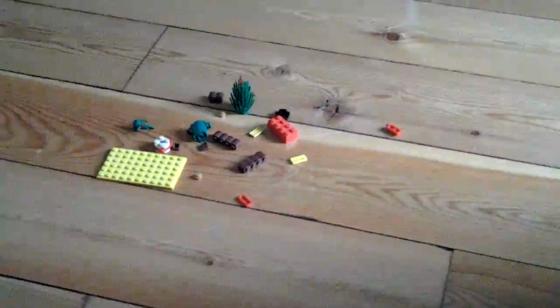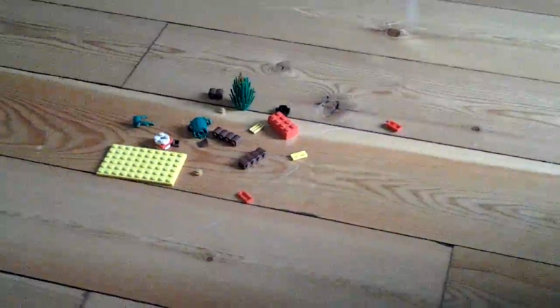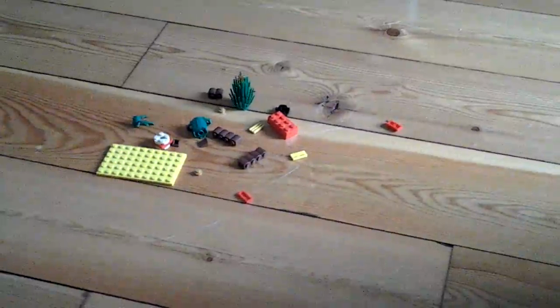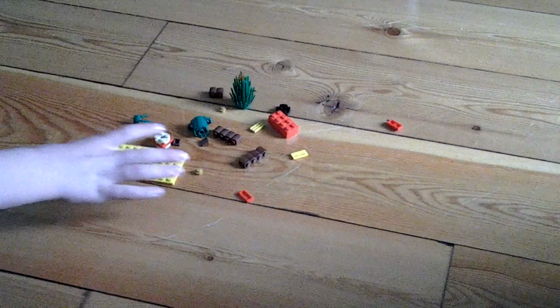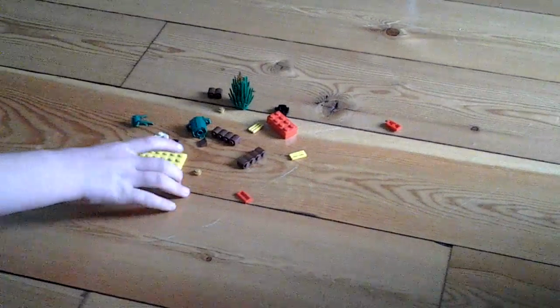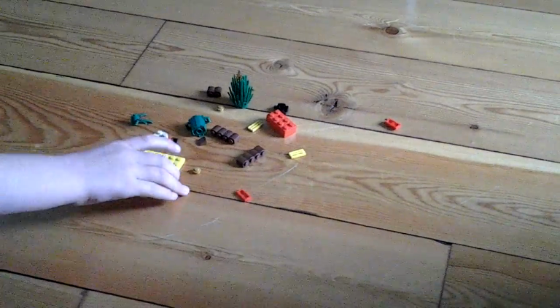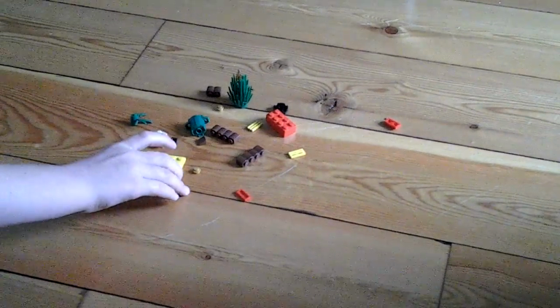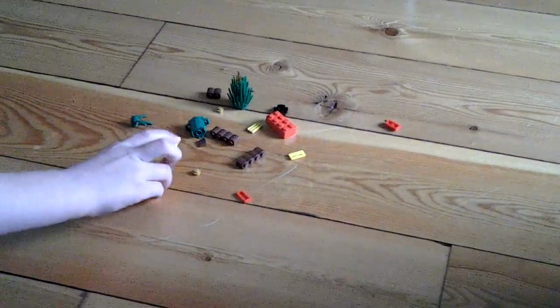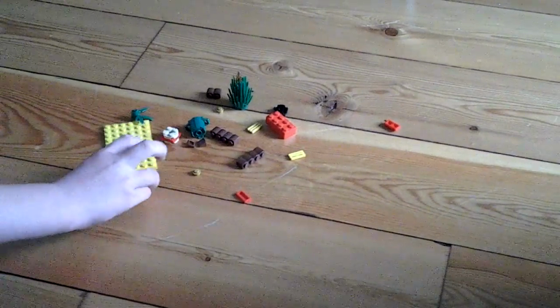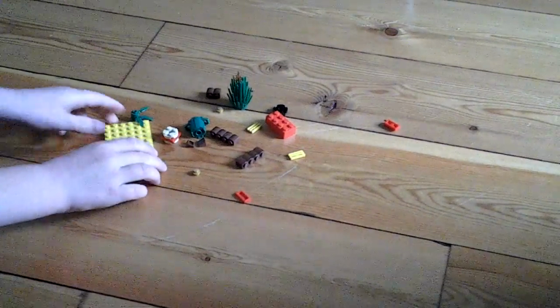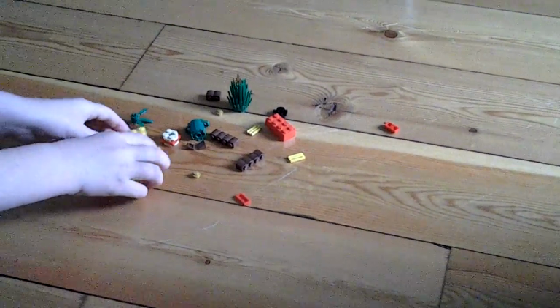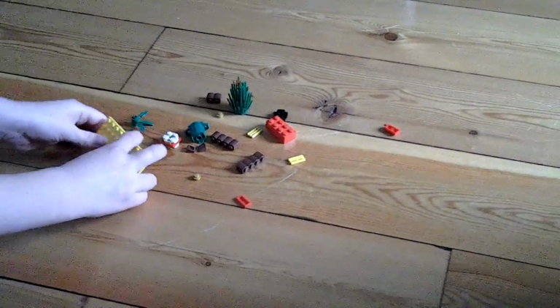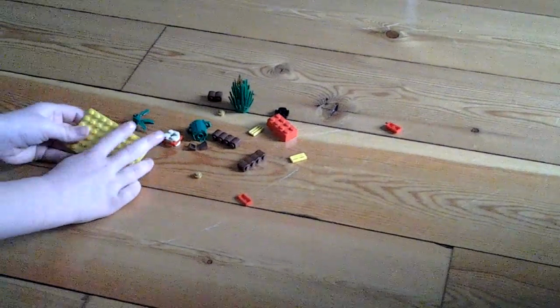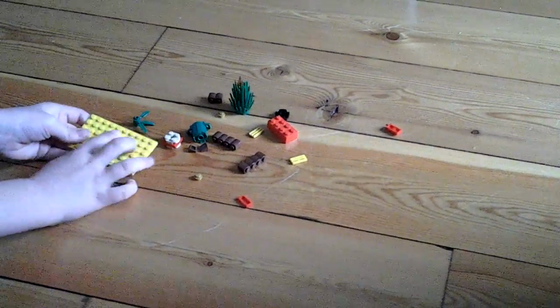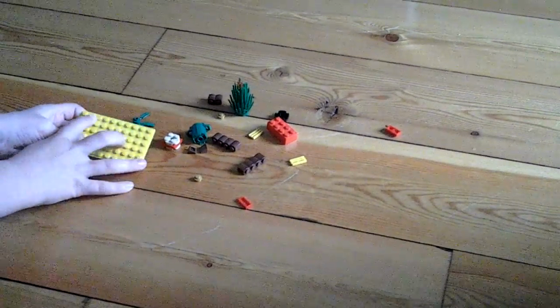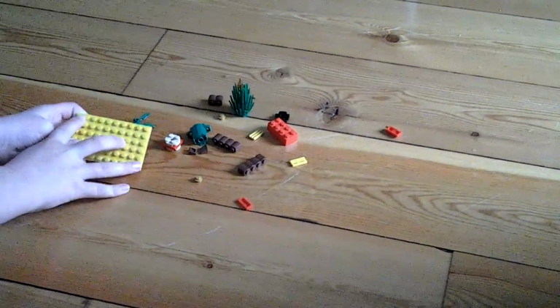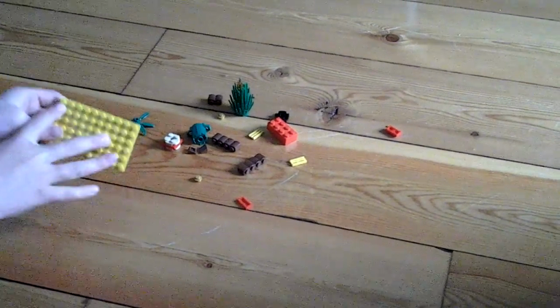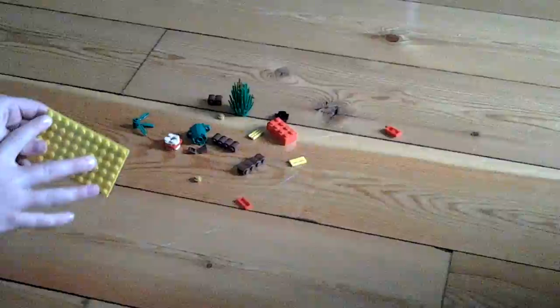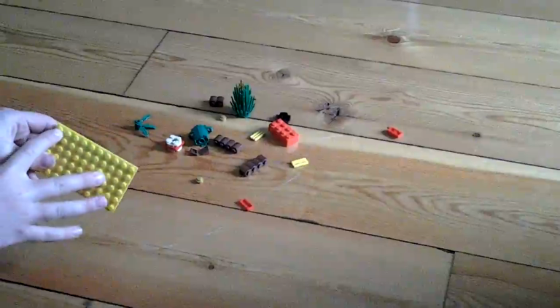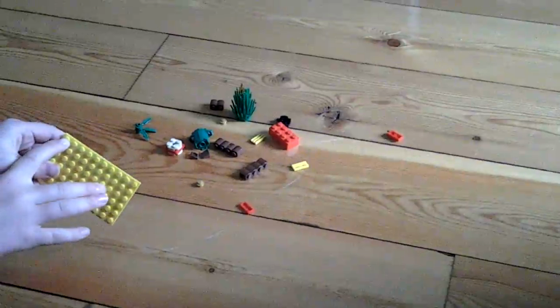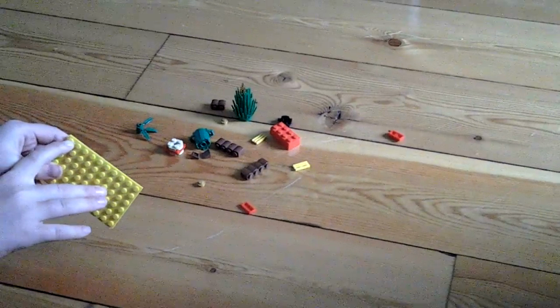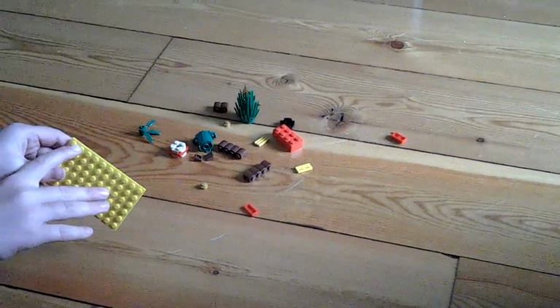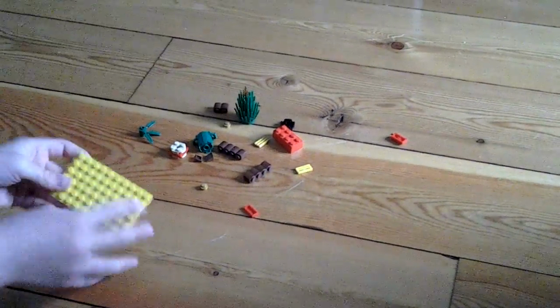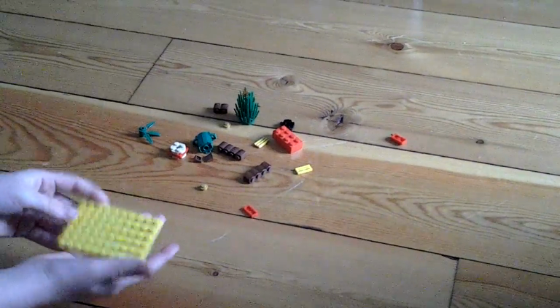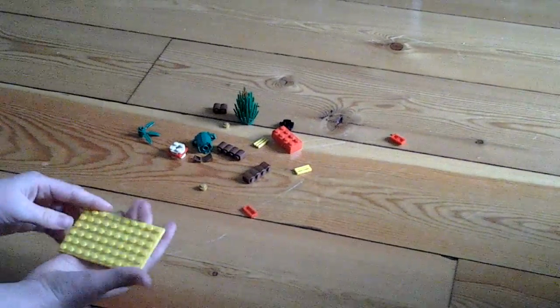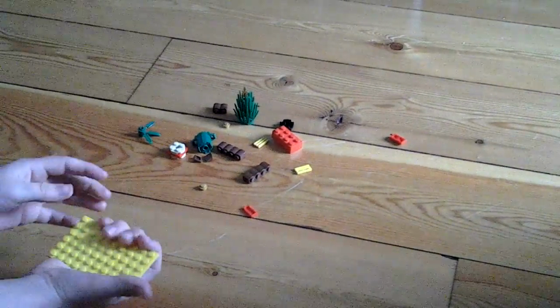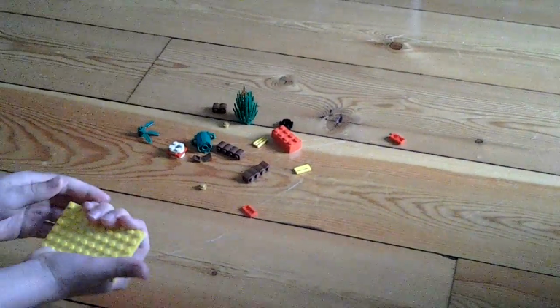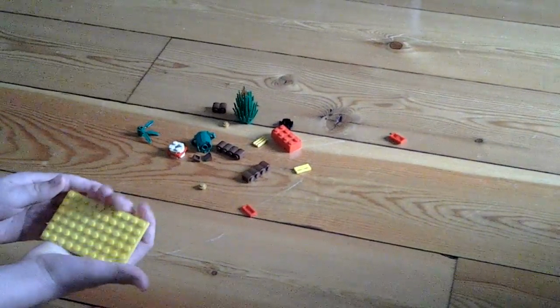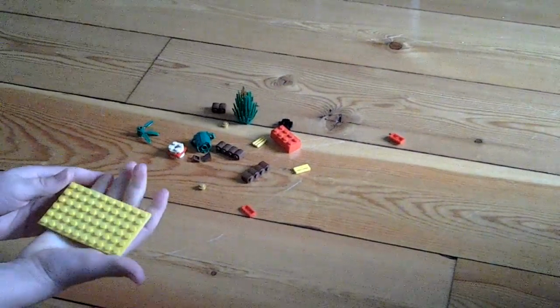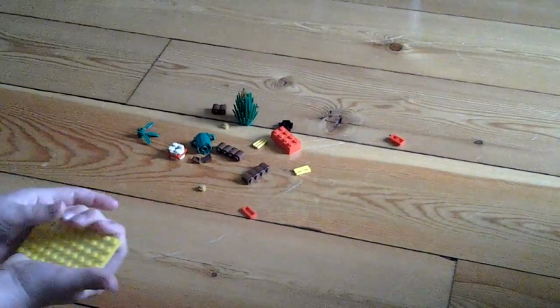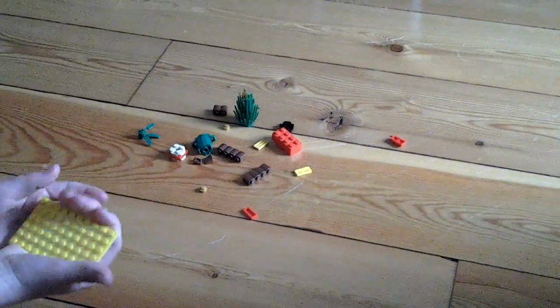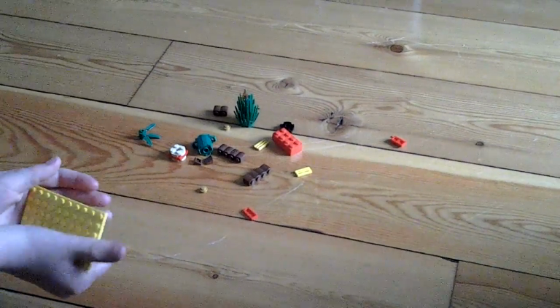Hi guys, I'm doing how to make a Lego barbecue. So first of all you're going to need a Lego plate like this.